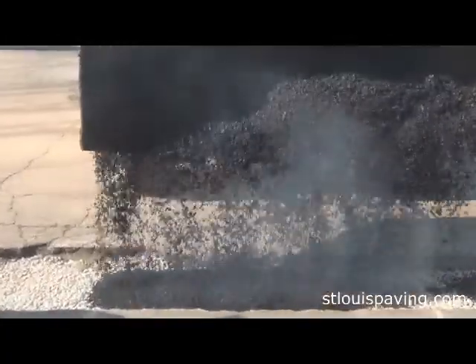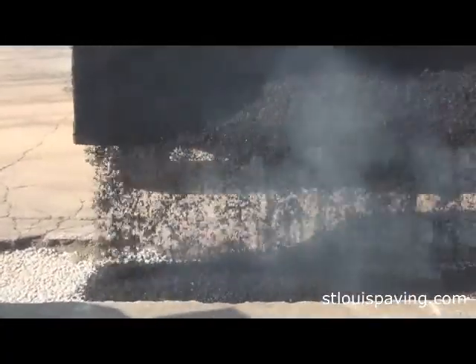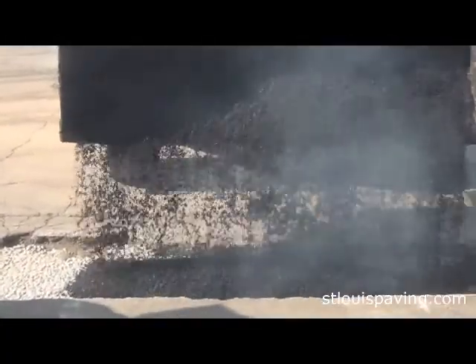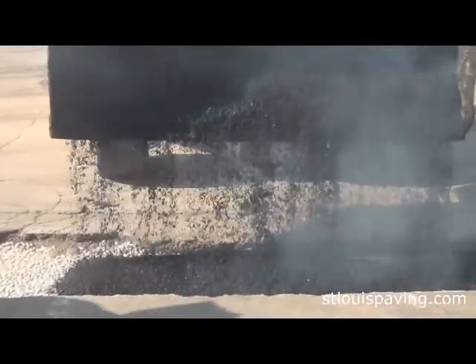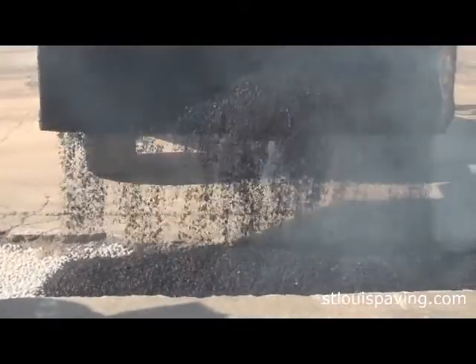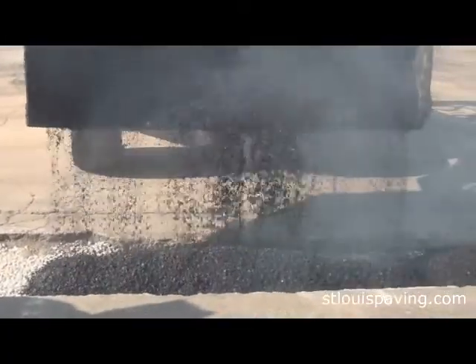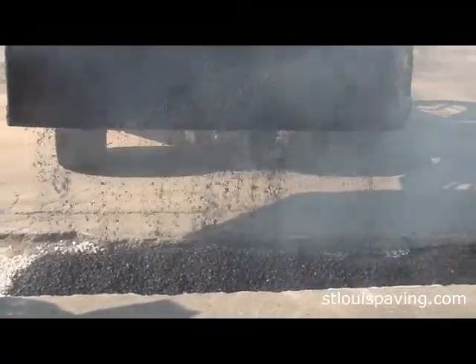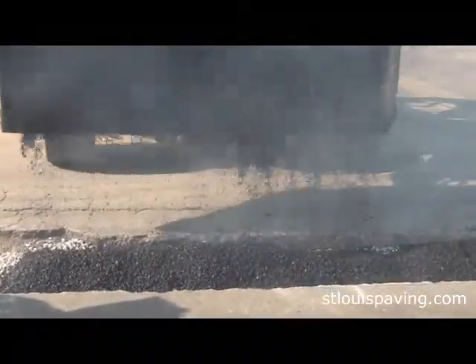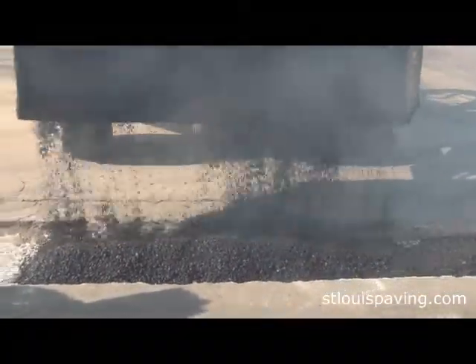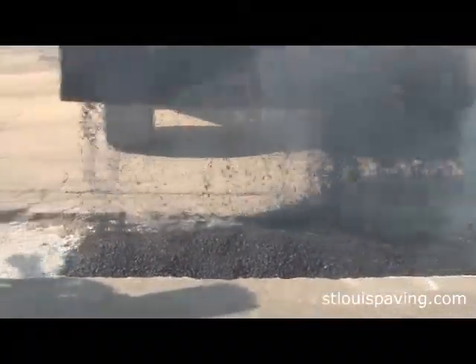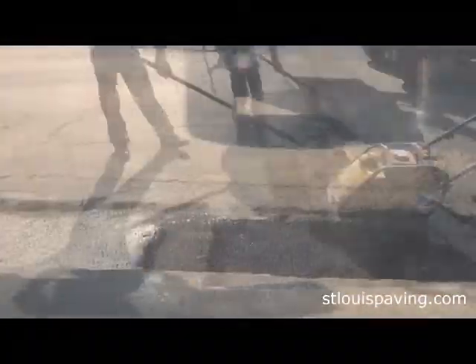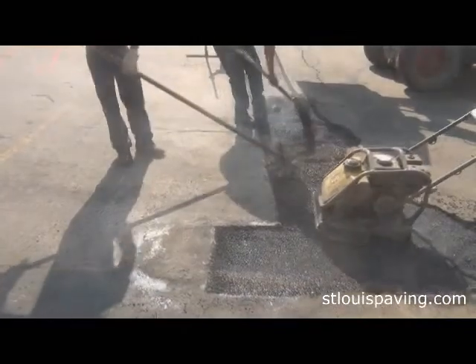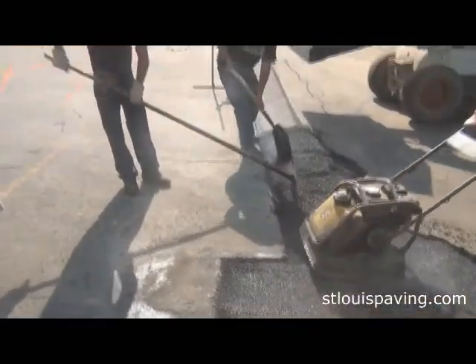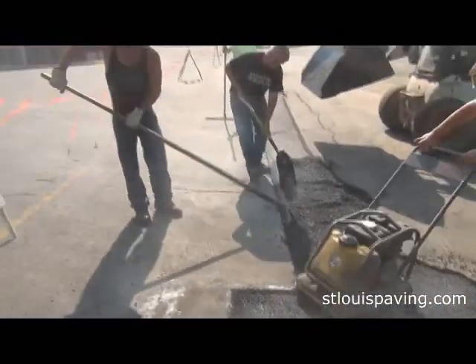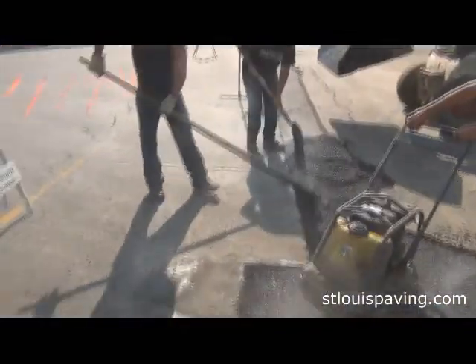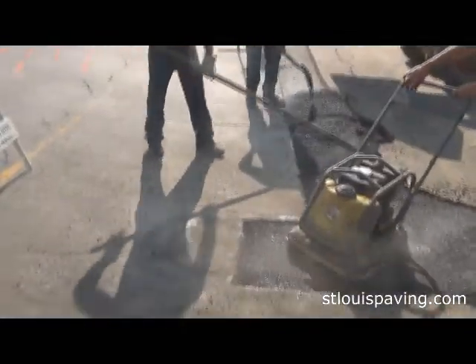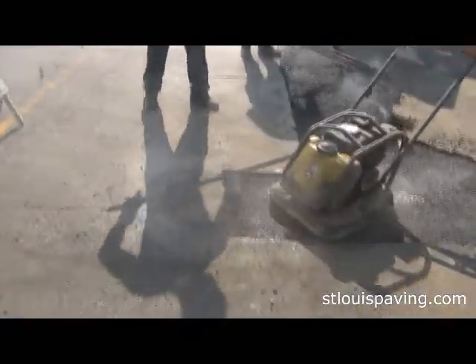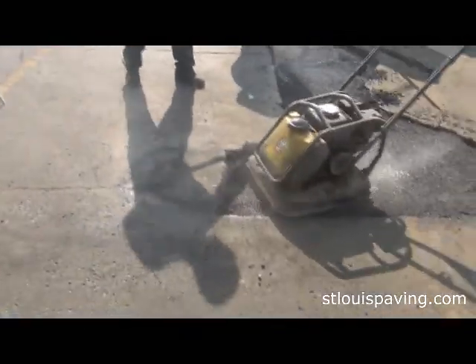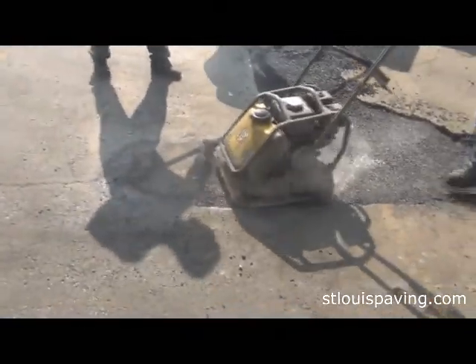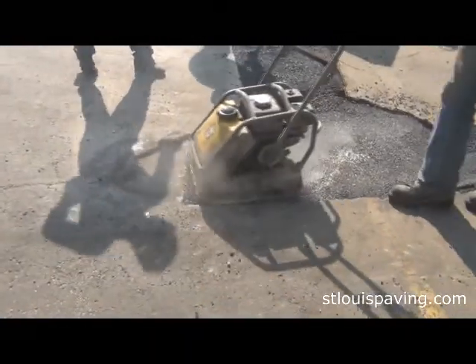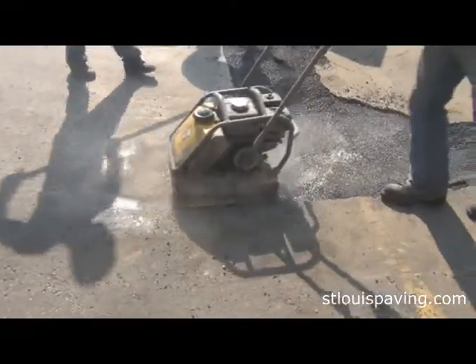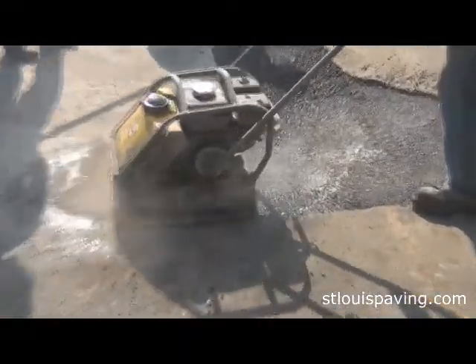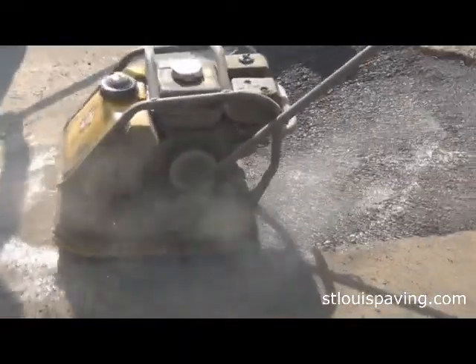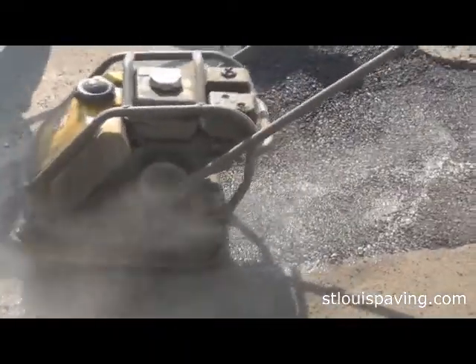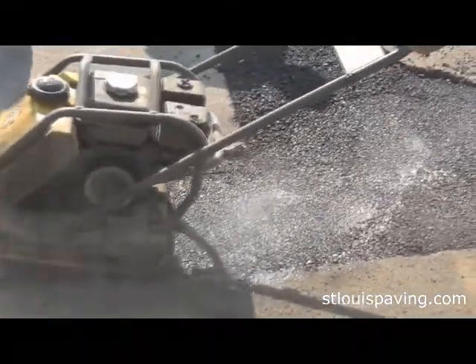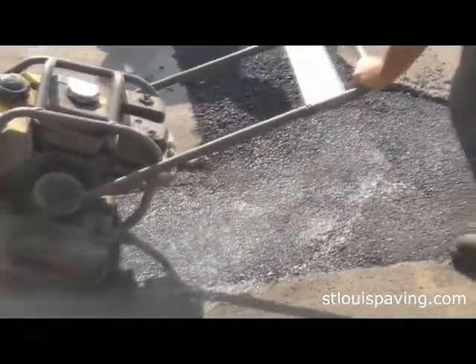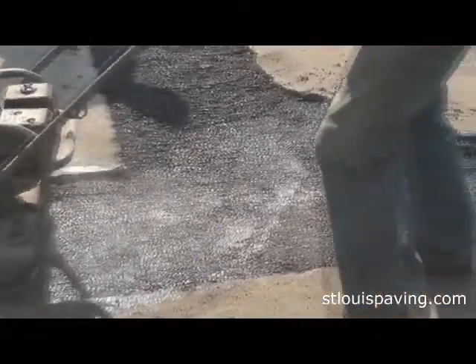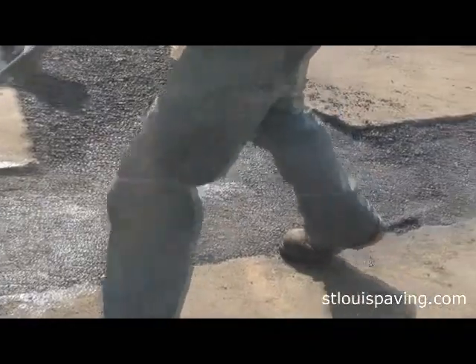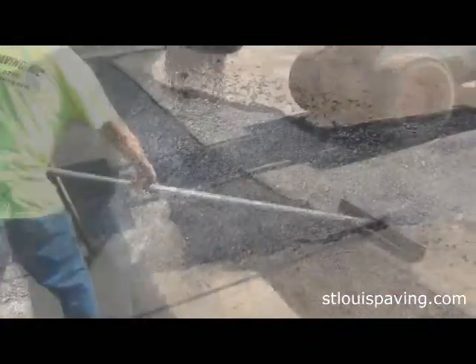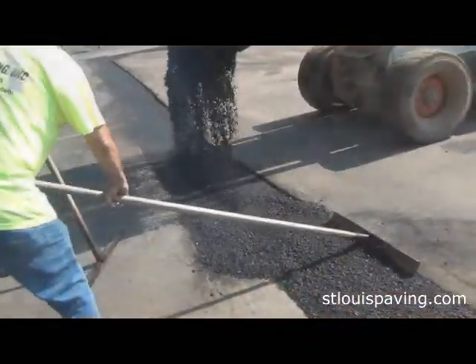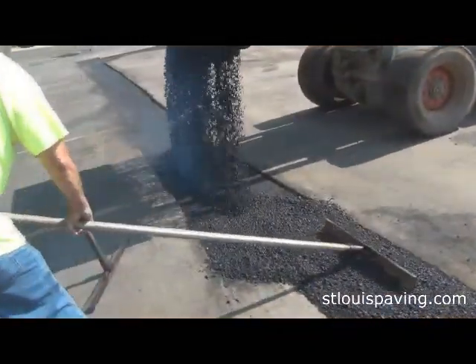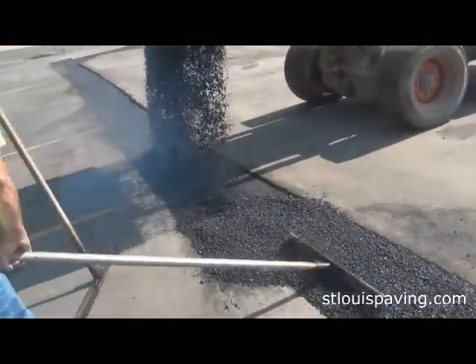Finally, the trench is backfilled with approximately three inches of hot commercial asphalt so that the area resembles the surrounding surface. All the new asphalt is then compacted.